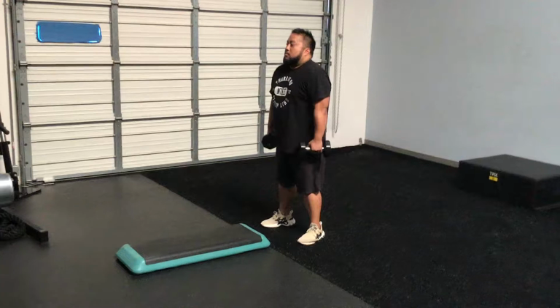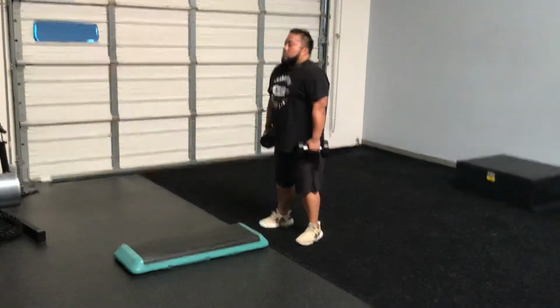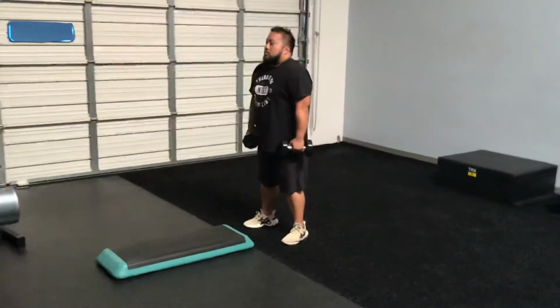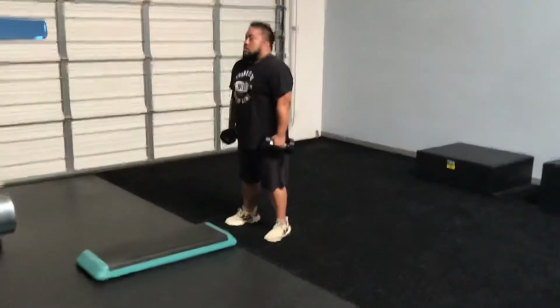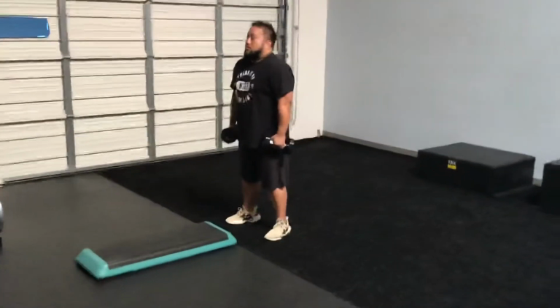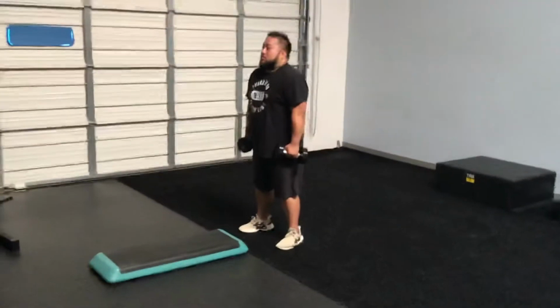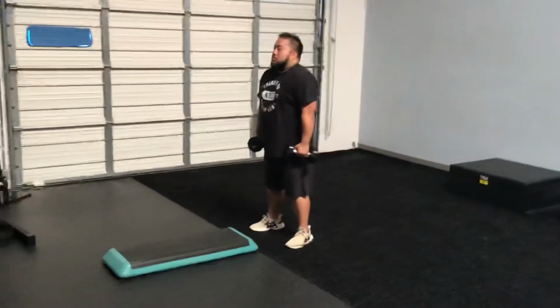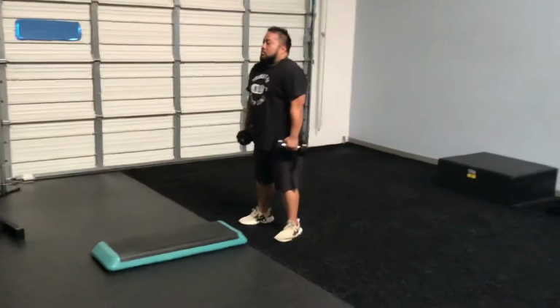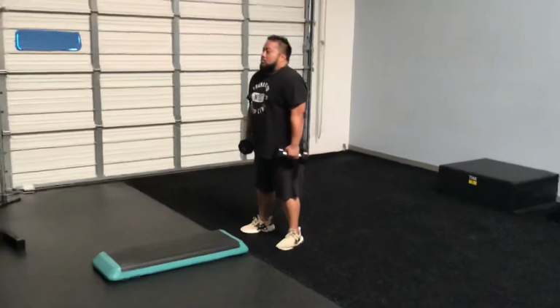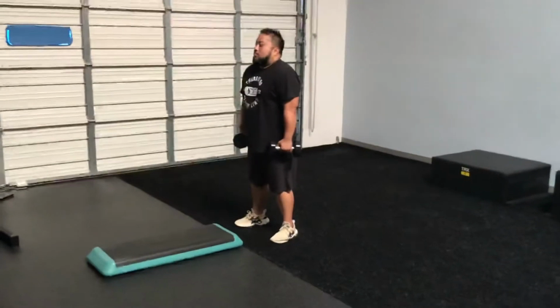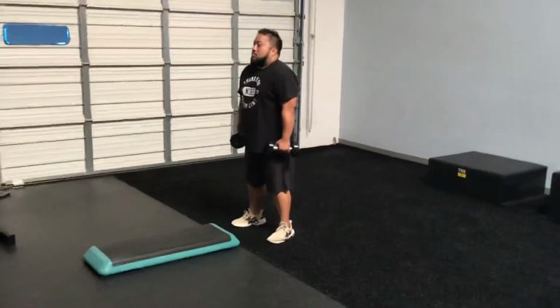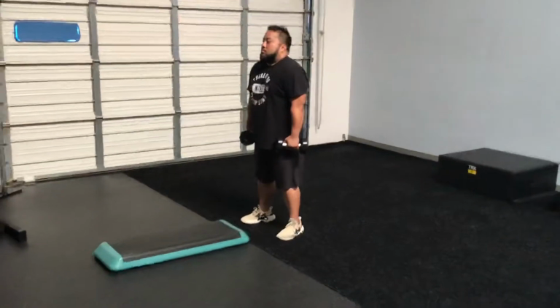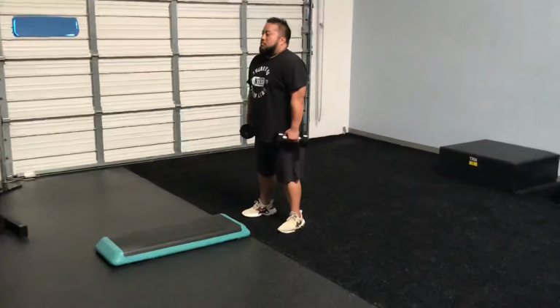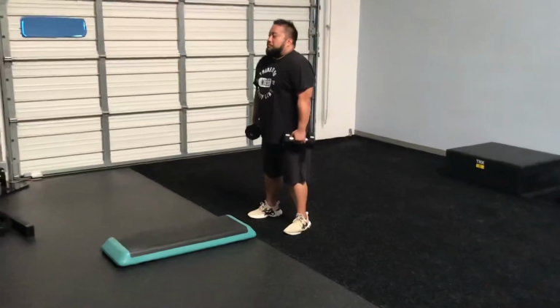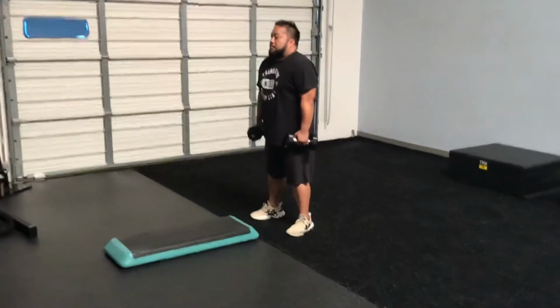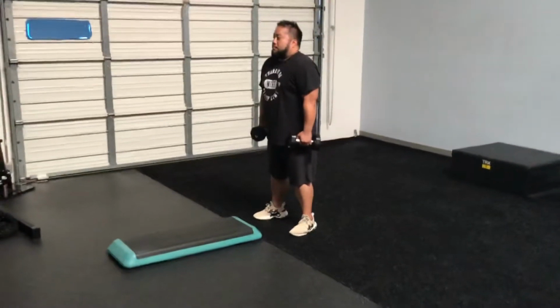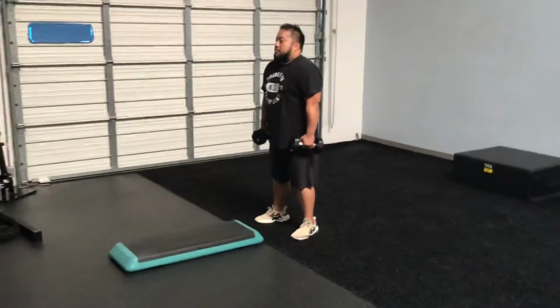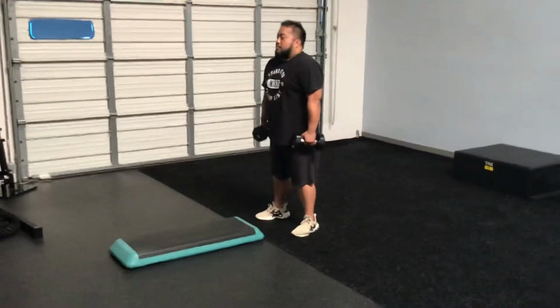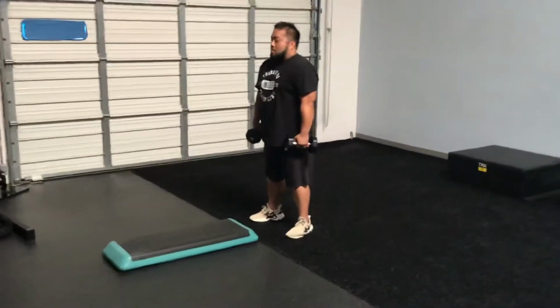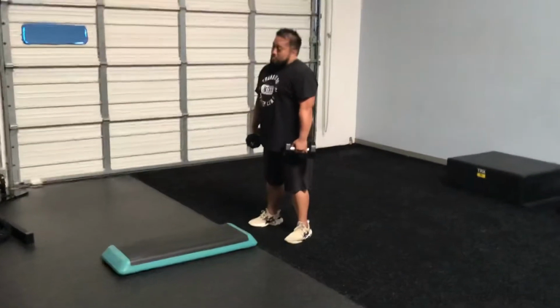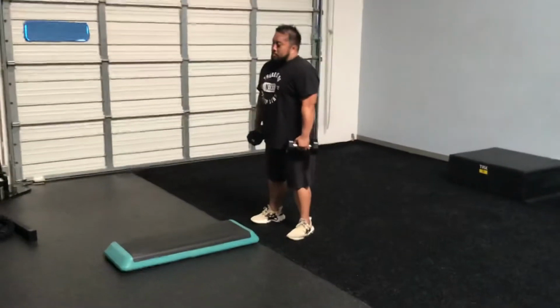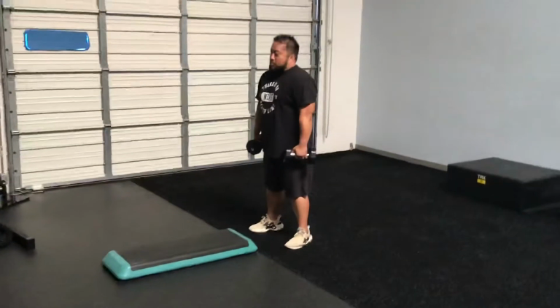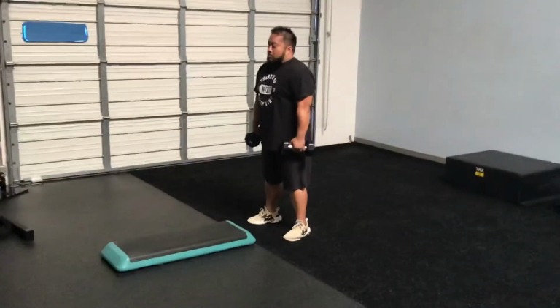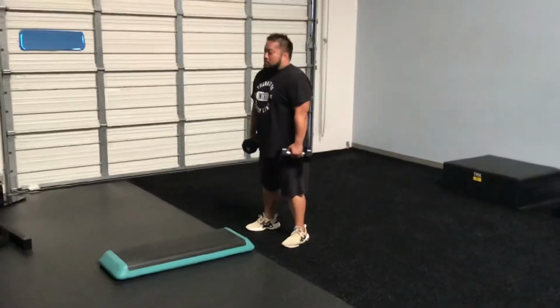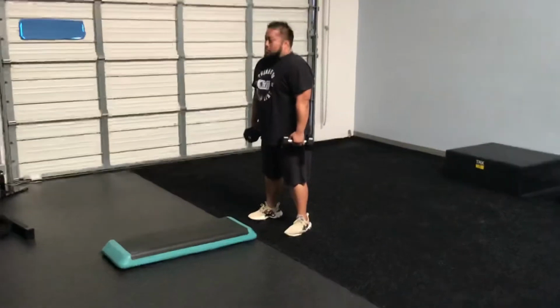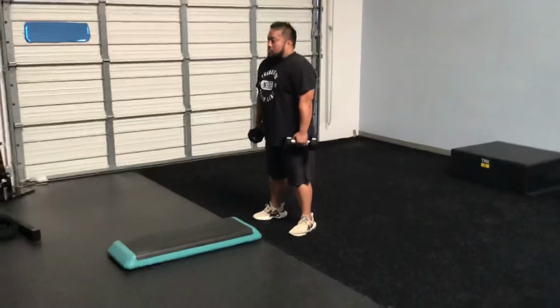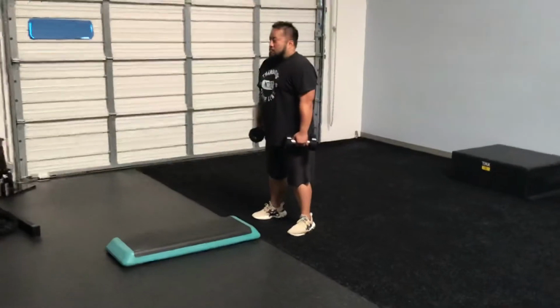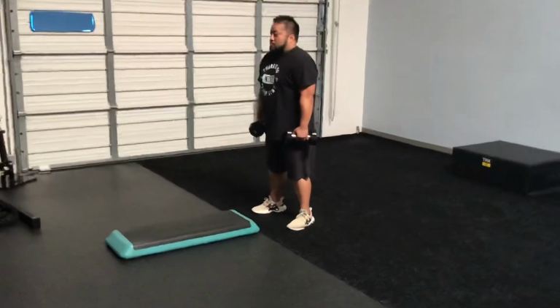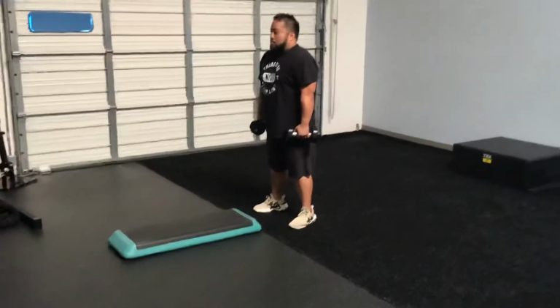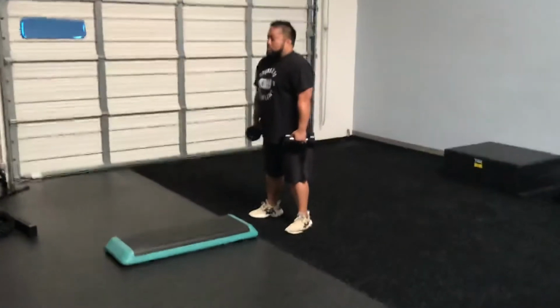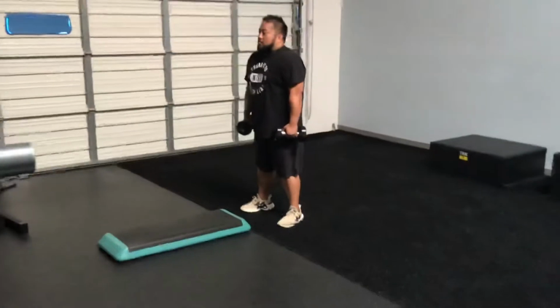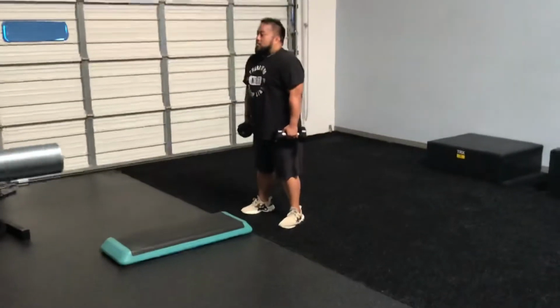Mike is now going to show us how to do a high grip dumbbell ATG squat to a front foot elevated split lunge hop with dumbbells at sides. This is a combo, so we're going to break it down for you a little bit here.